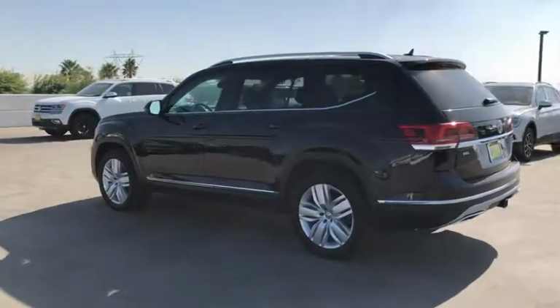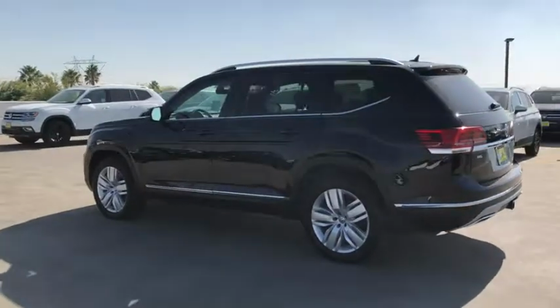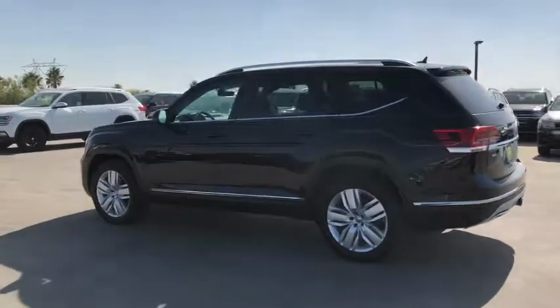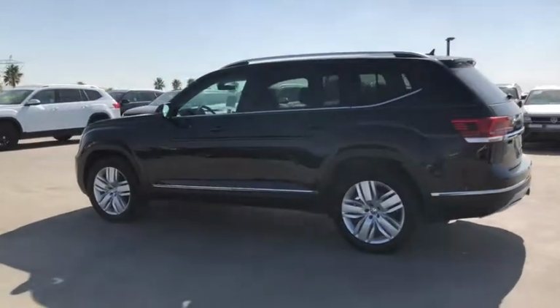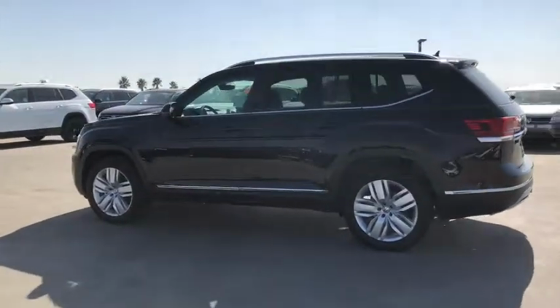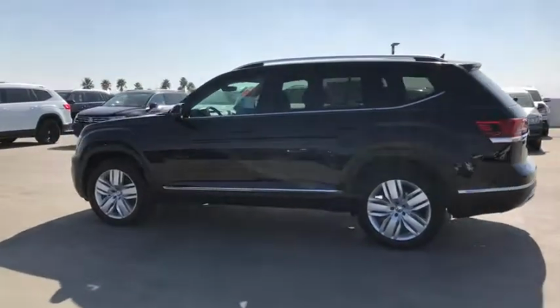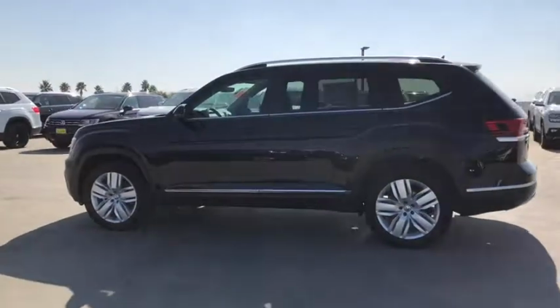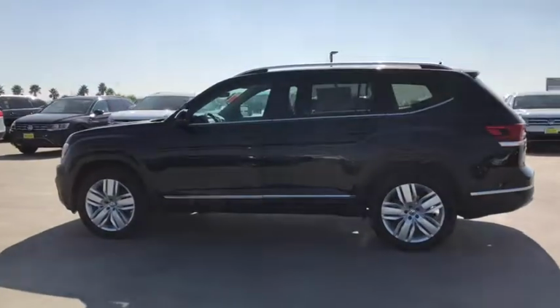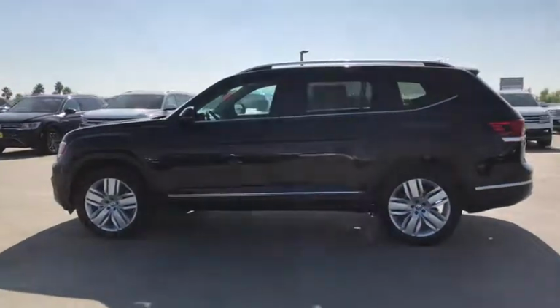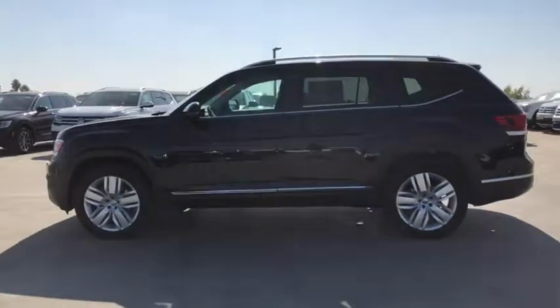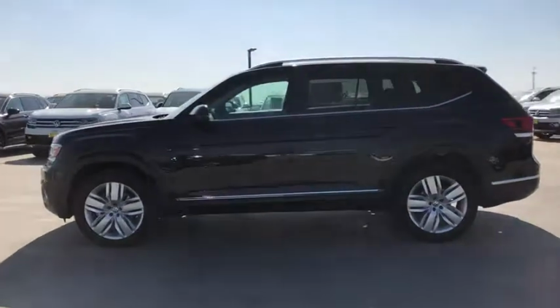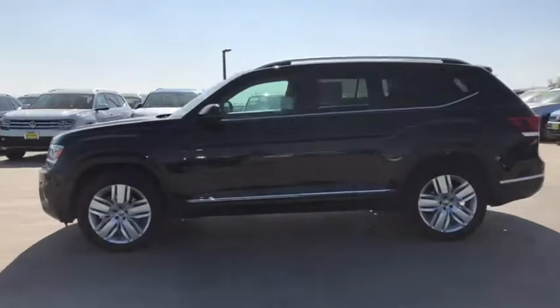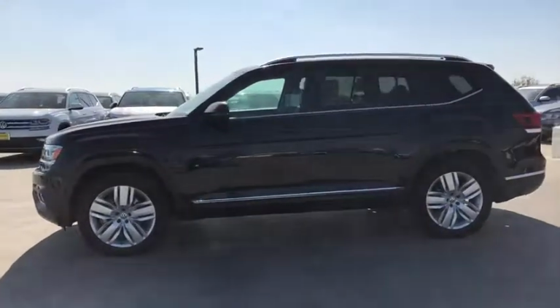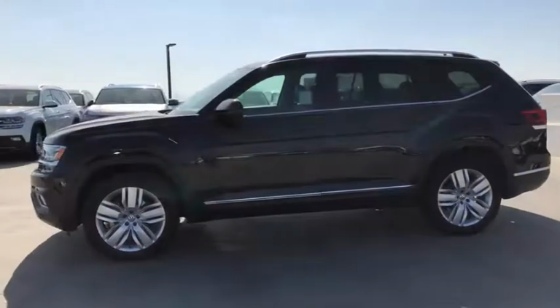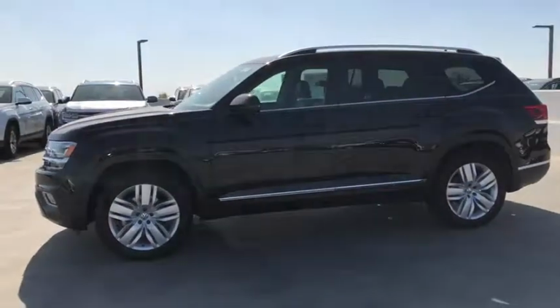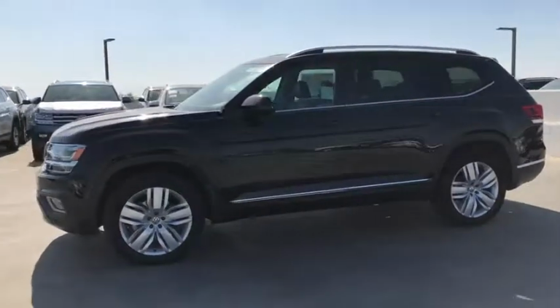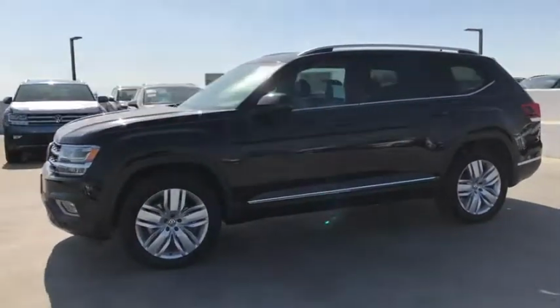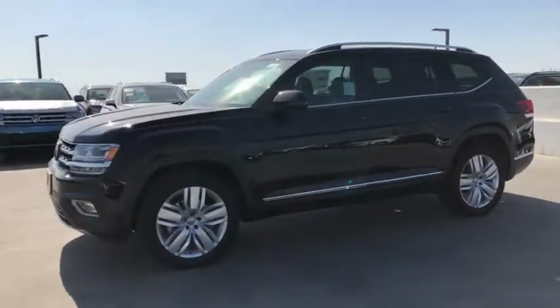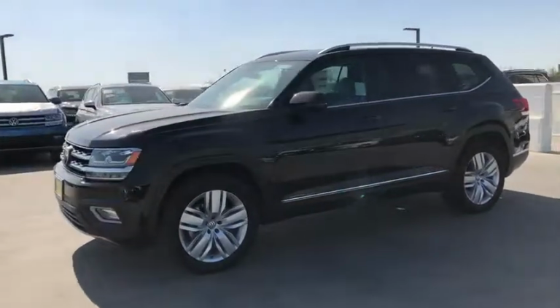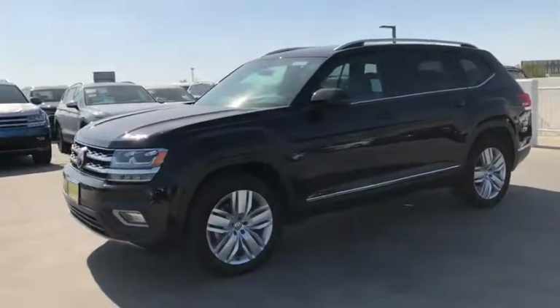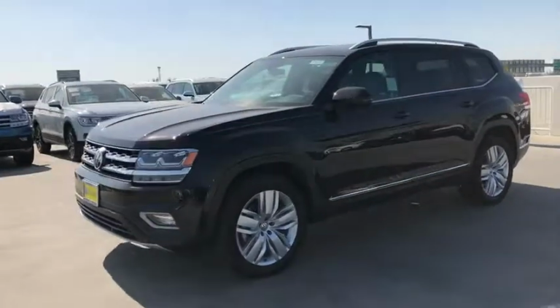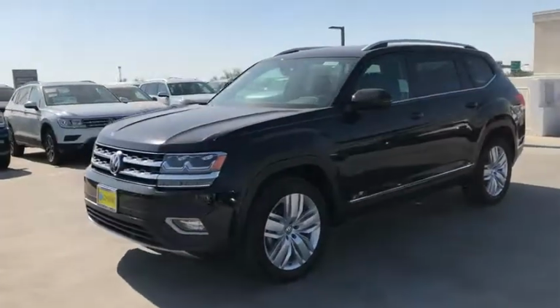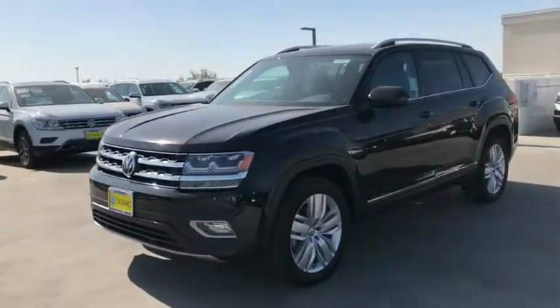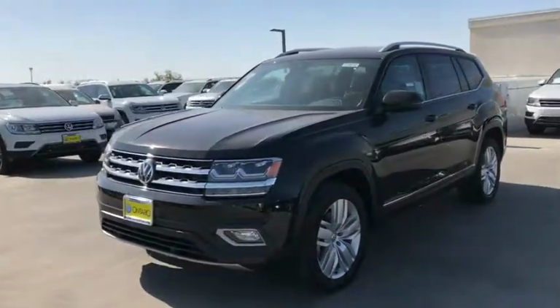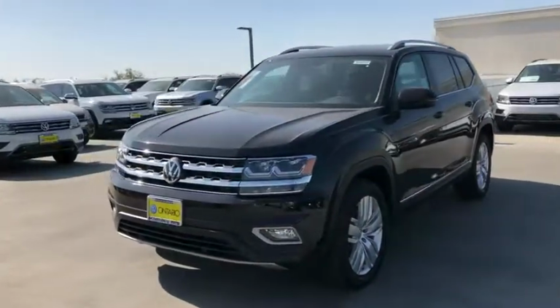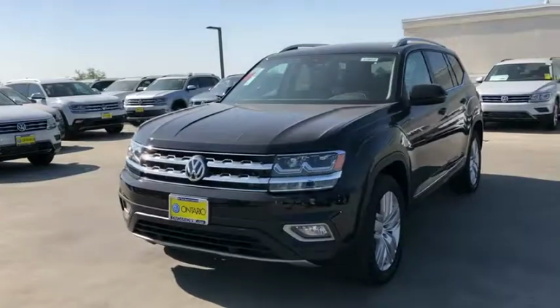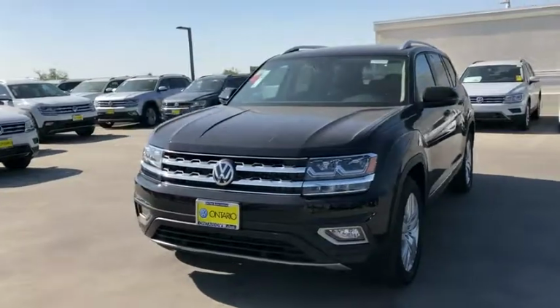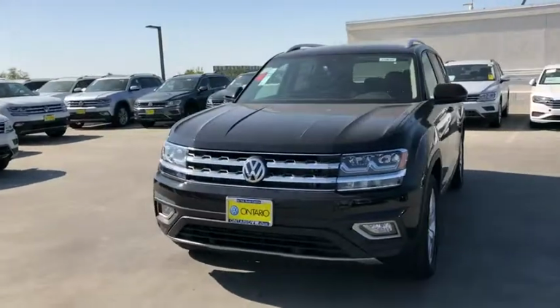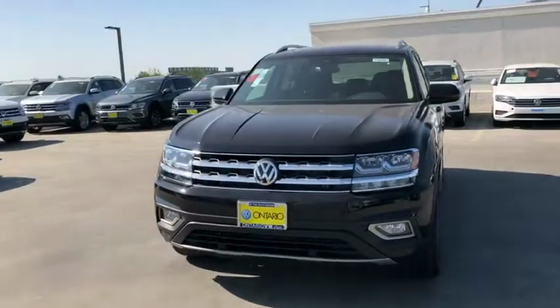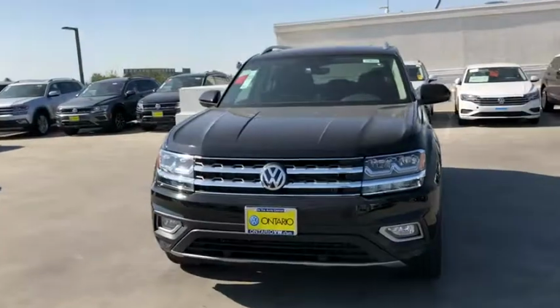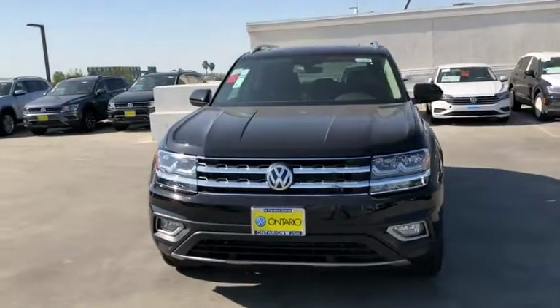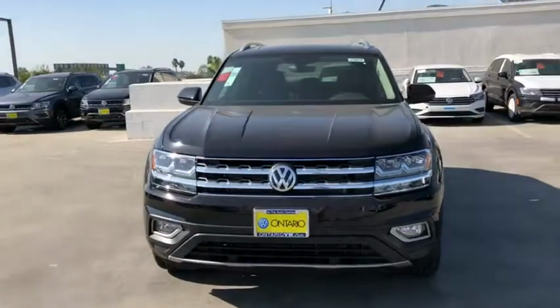Stability control, remote engine start, anti-lock braking system, traction control, power liftgate, power passenger seat, navigation system, steering wheel audio controls, keyless entry.